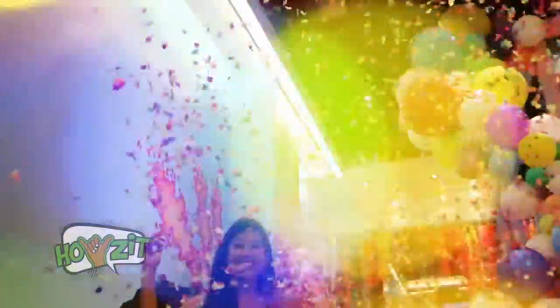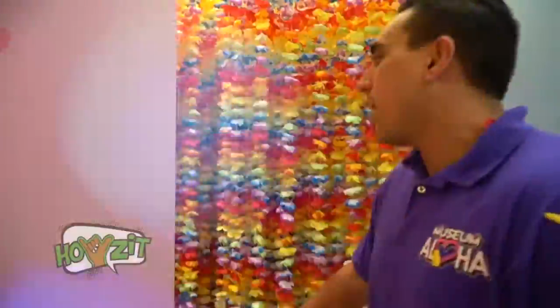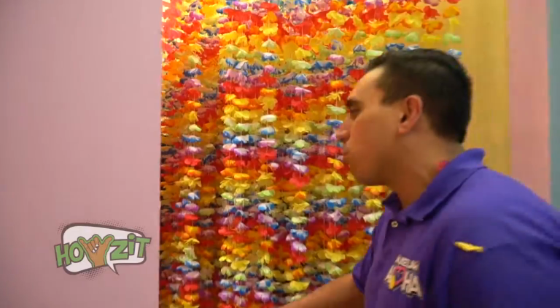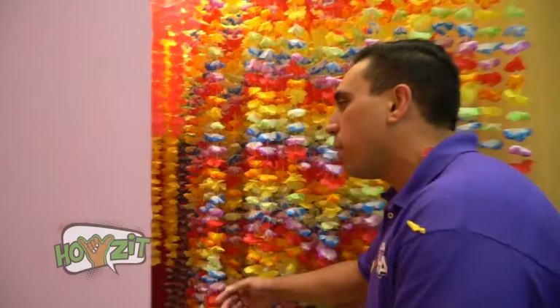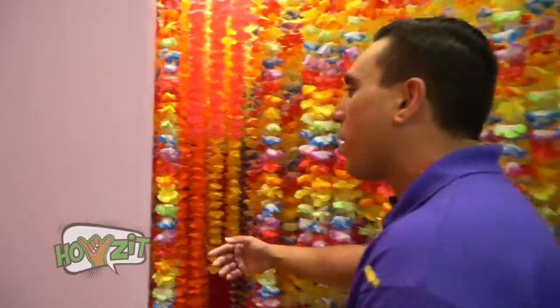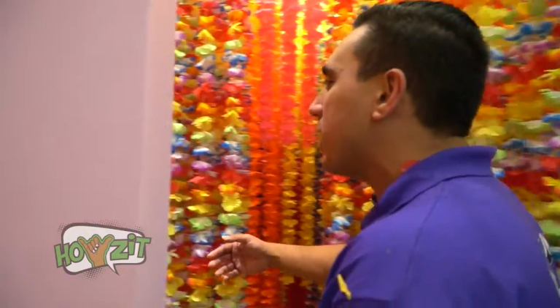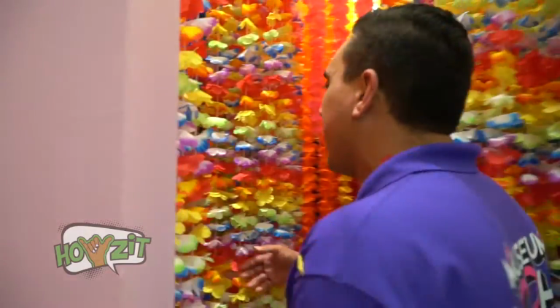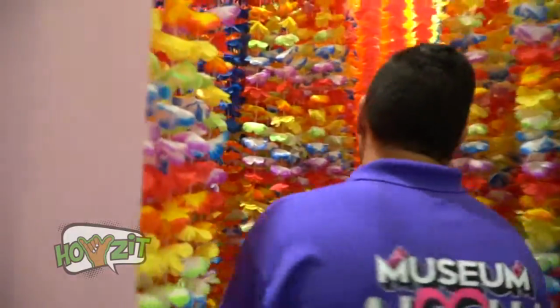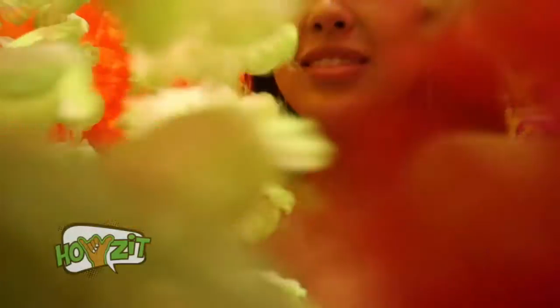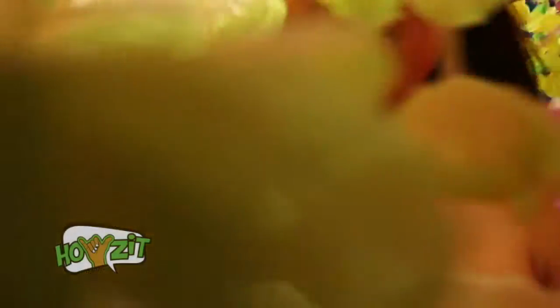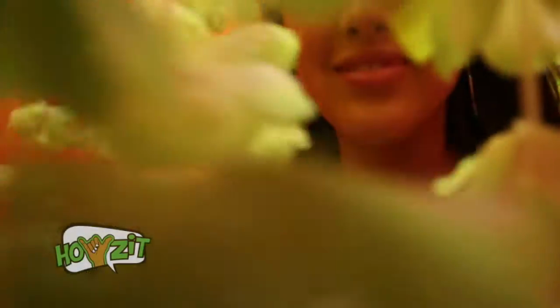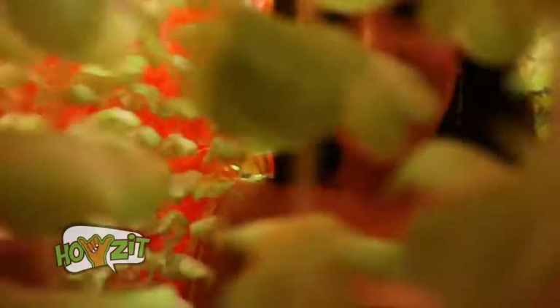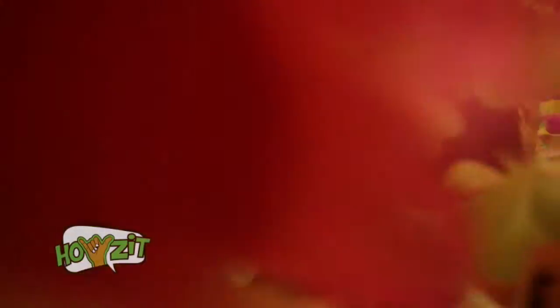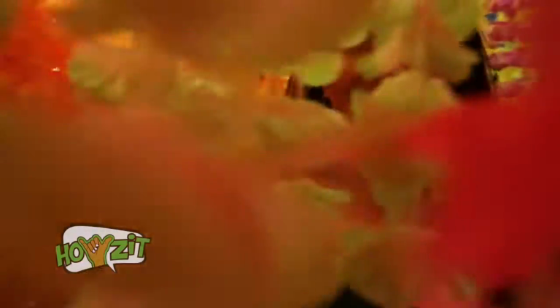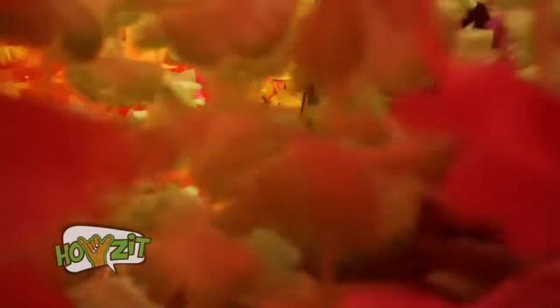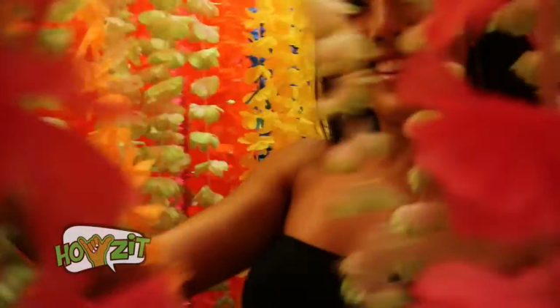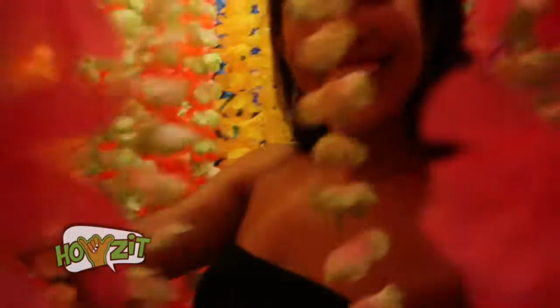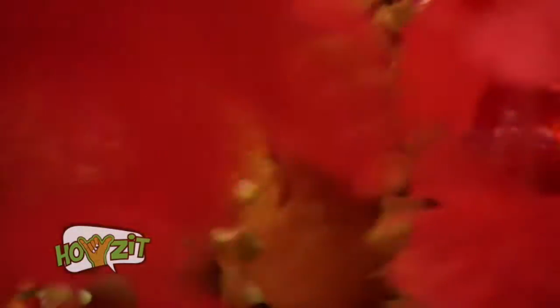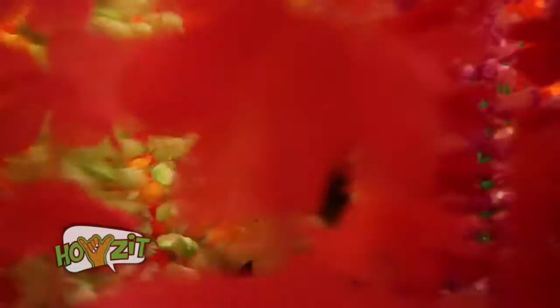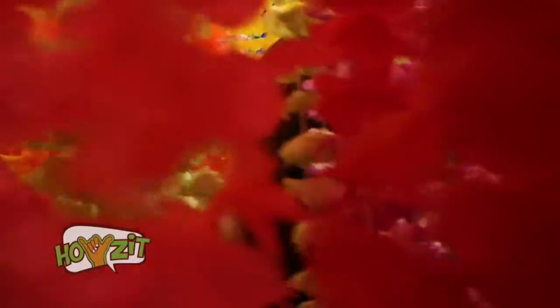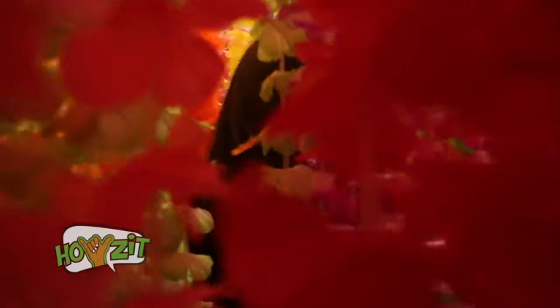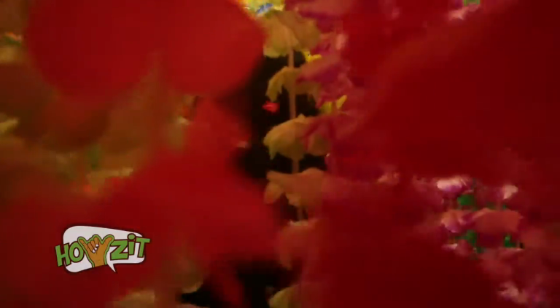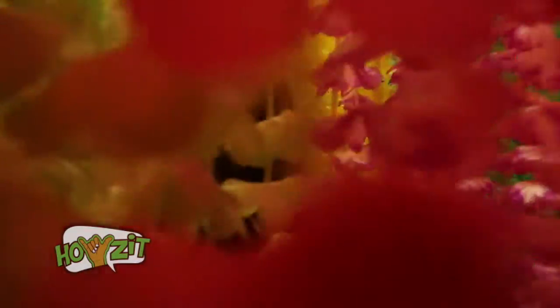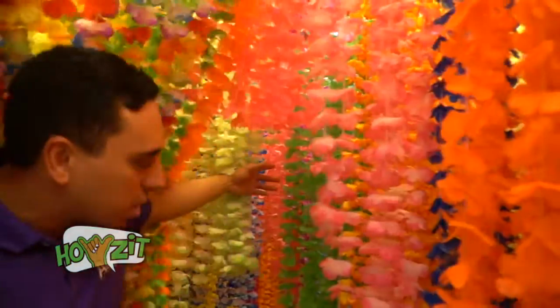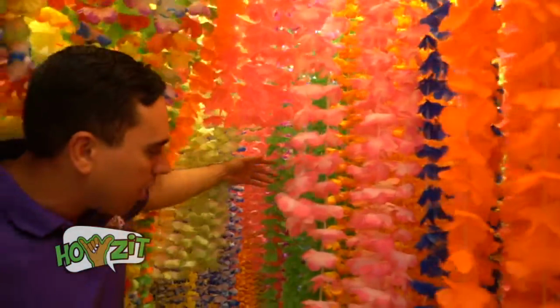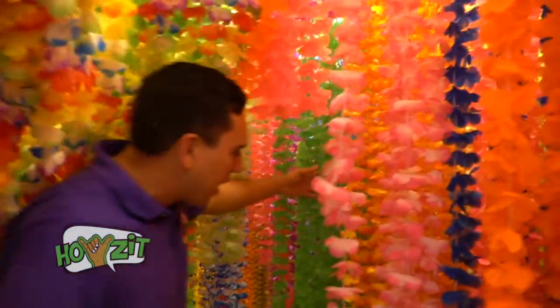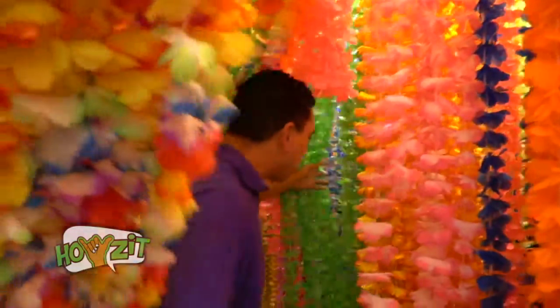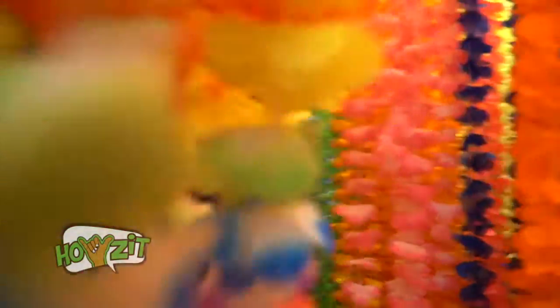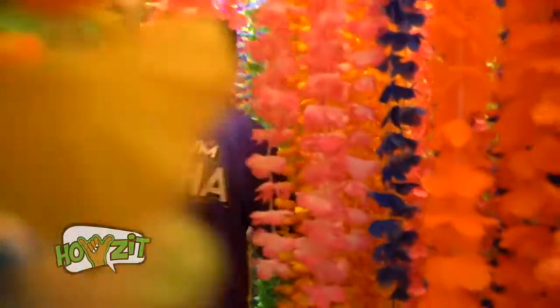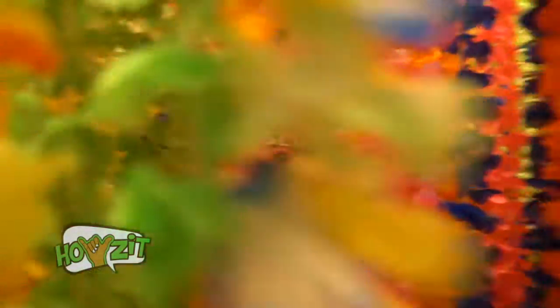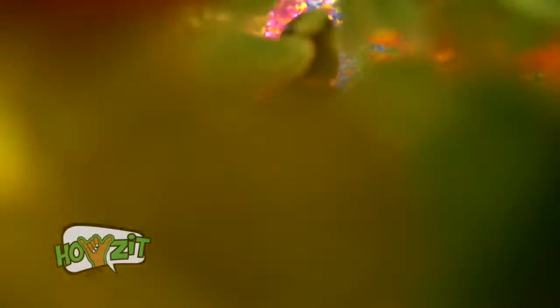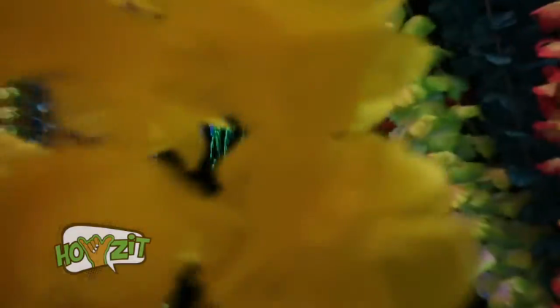Then we have the Room of a Thousand Leis. There's actually more than that — about 1,500 leis — but we lose a couple every day, so I'm safe to say we have a thousand right here.